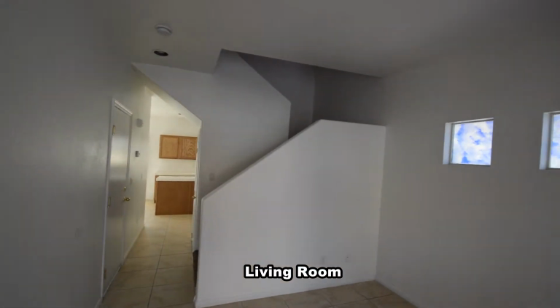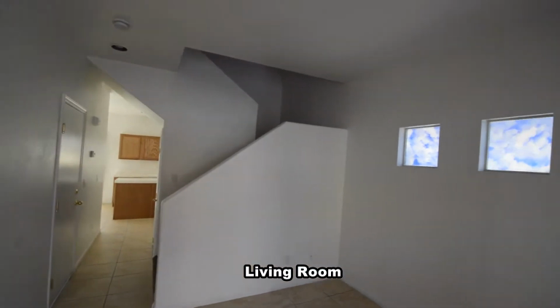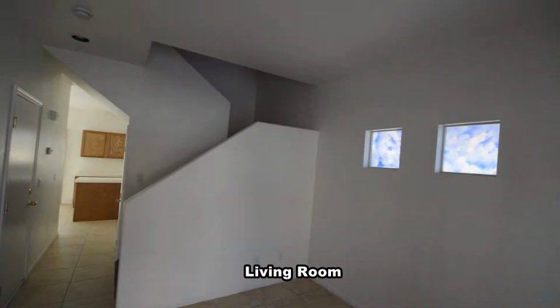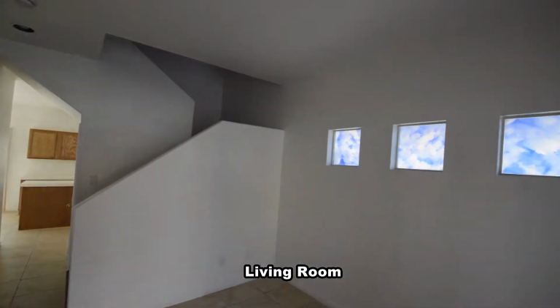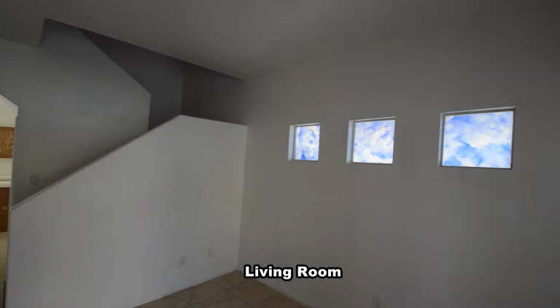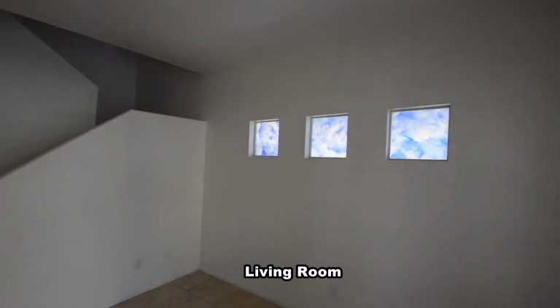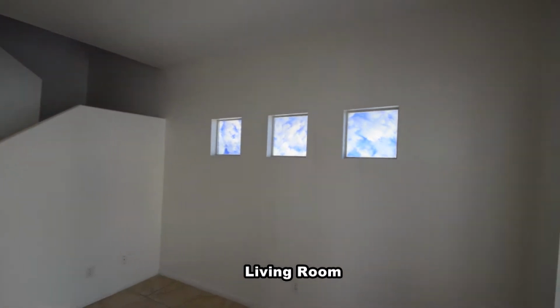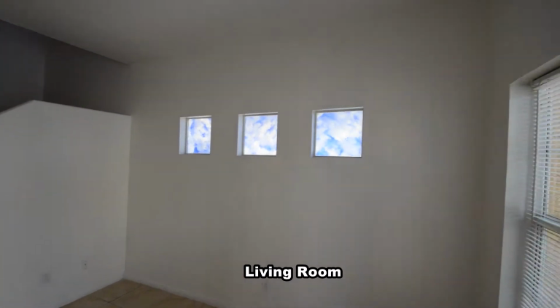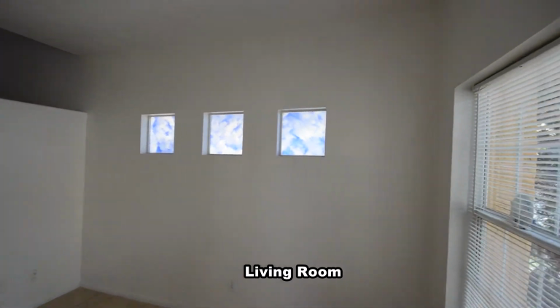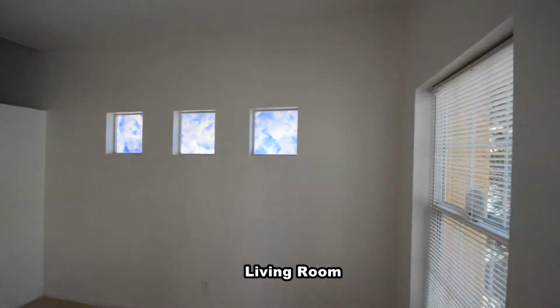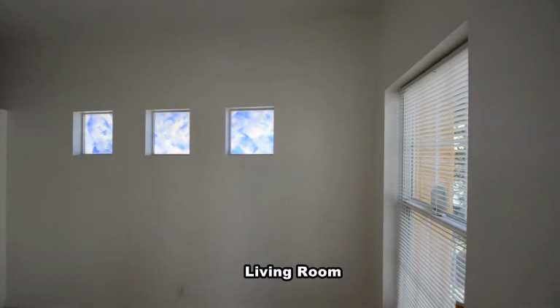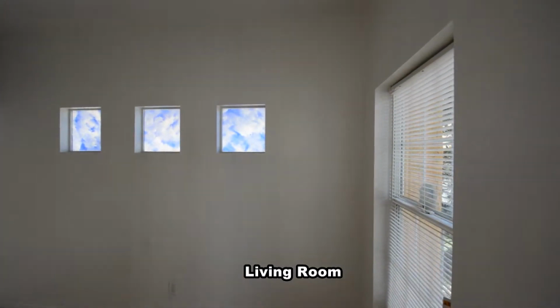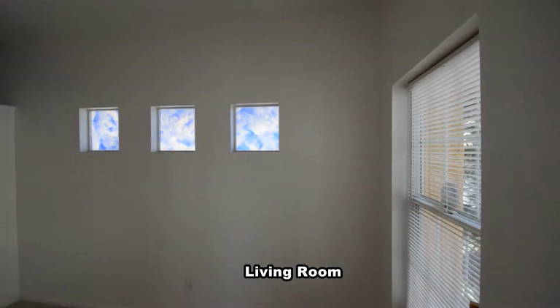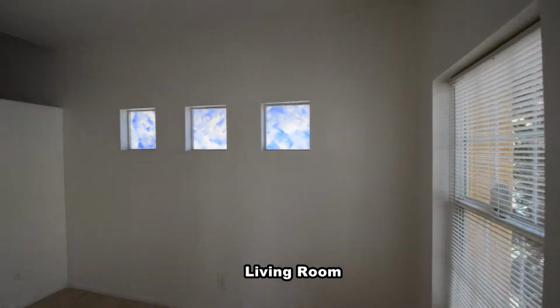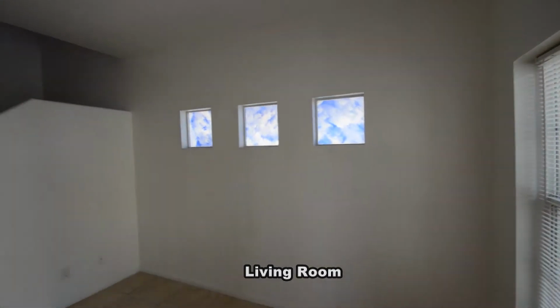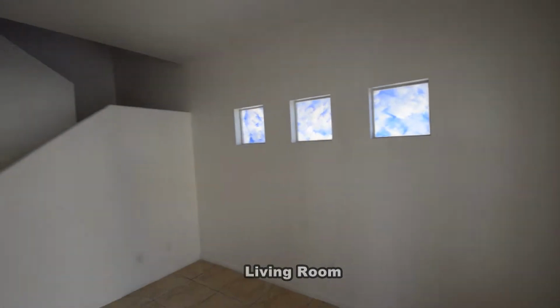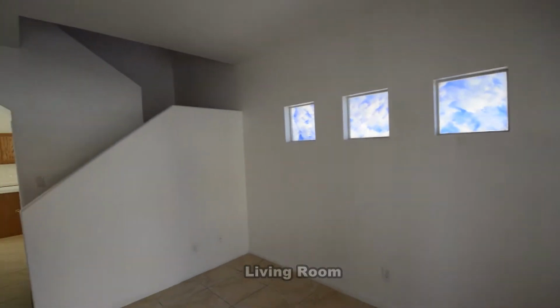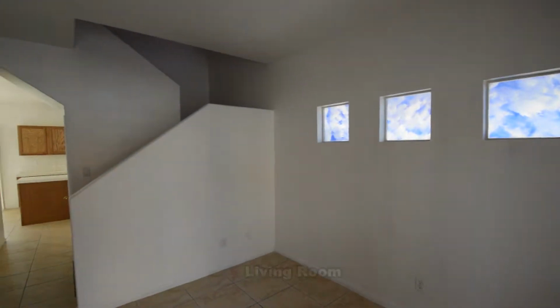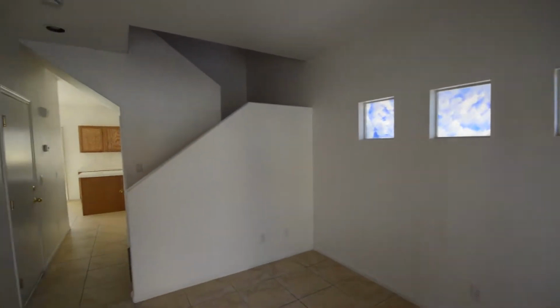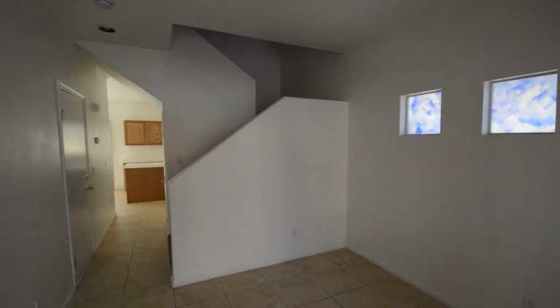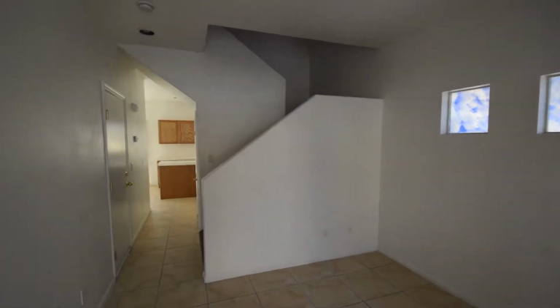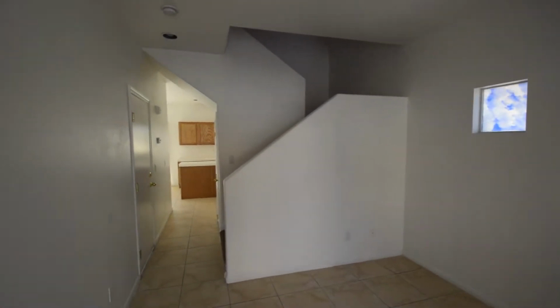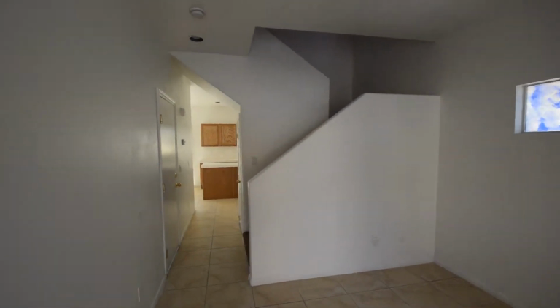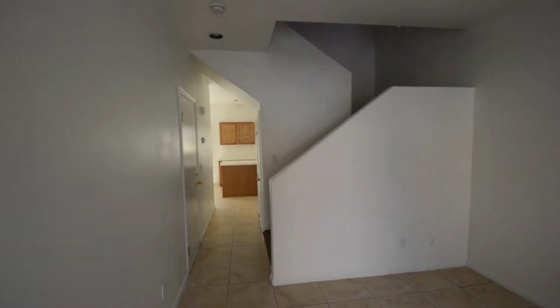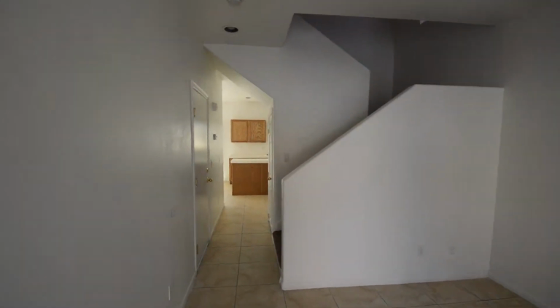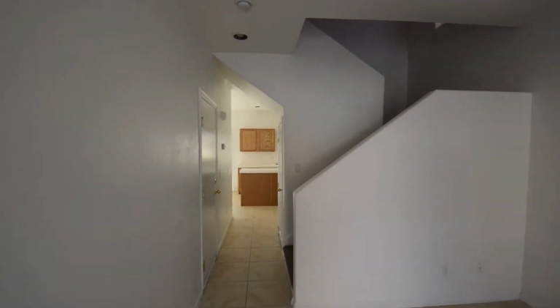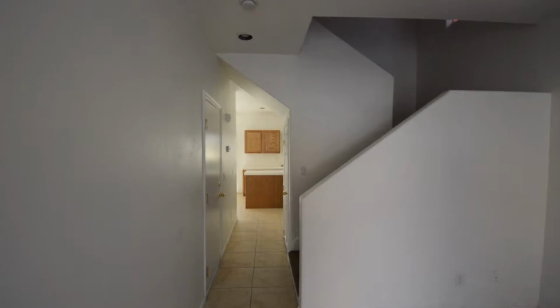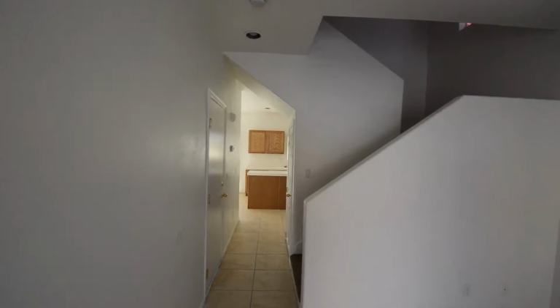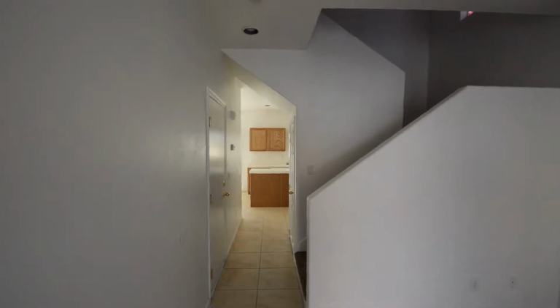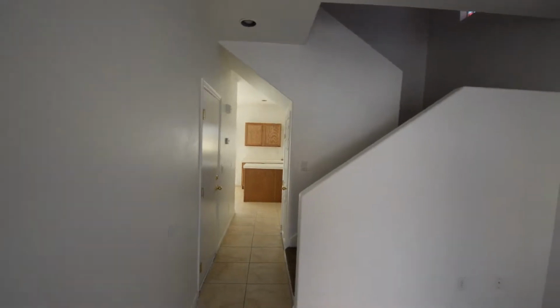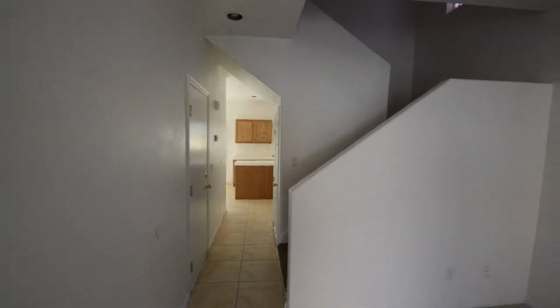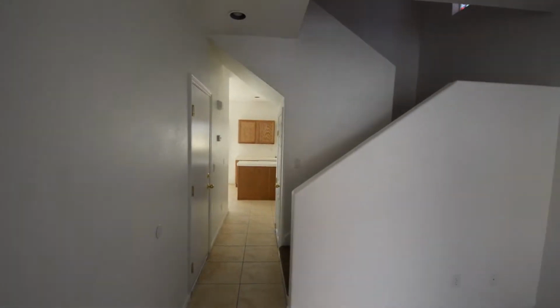The entry has a tile floor that continues throughout the downstairs. The home has a front living room with lots of natural light.